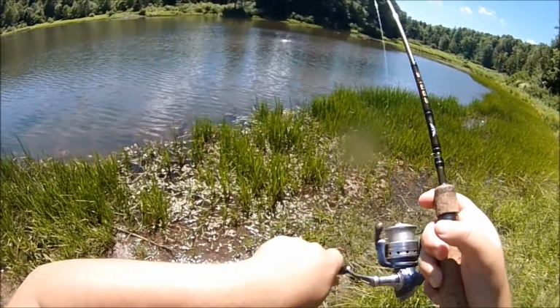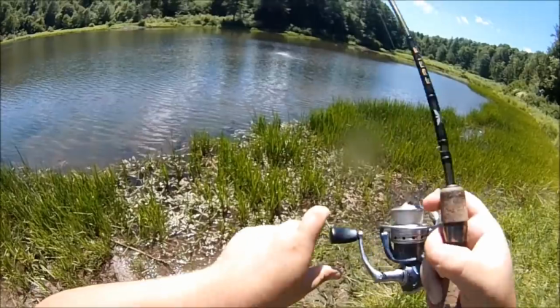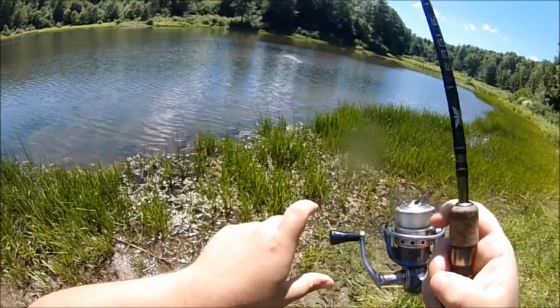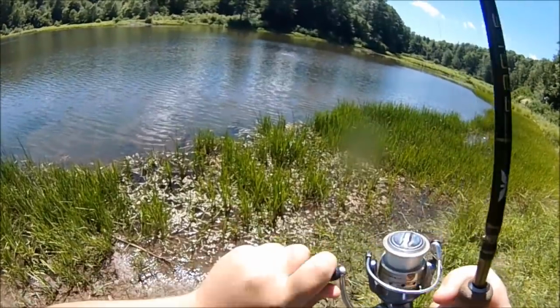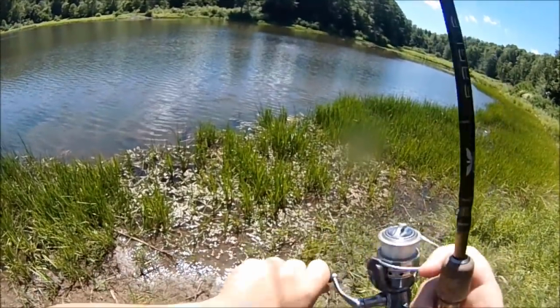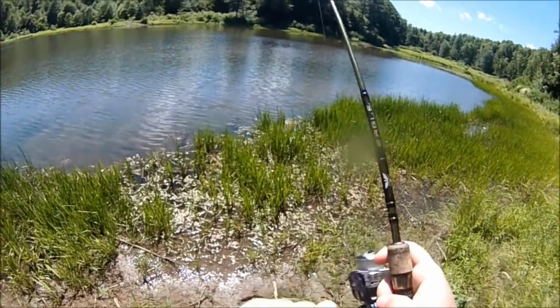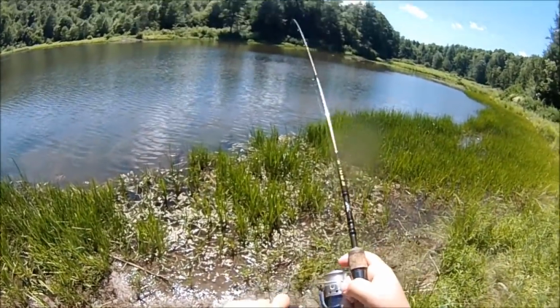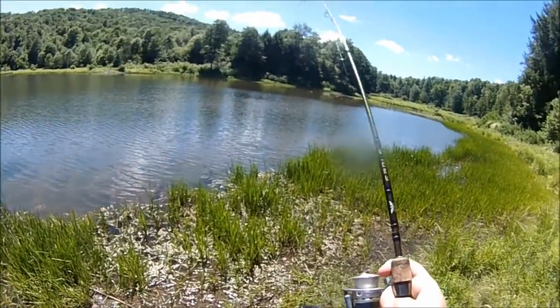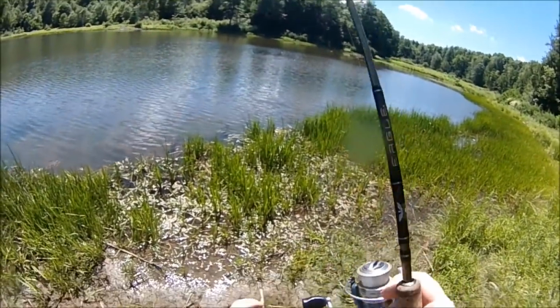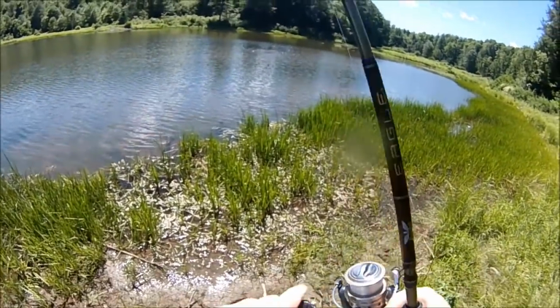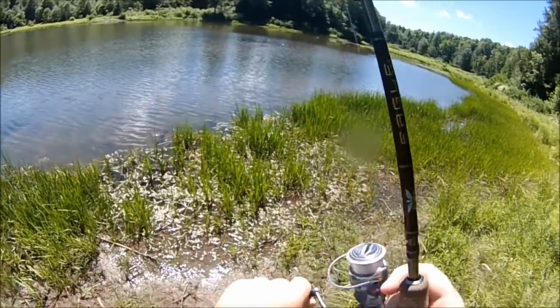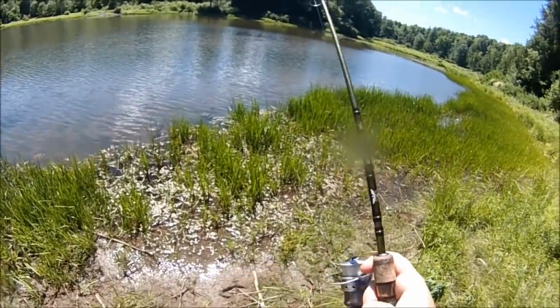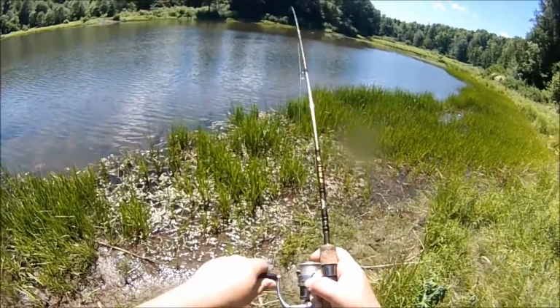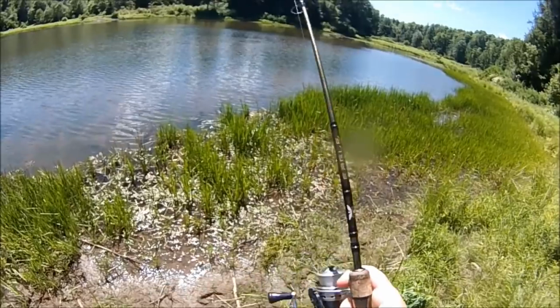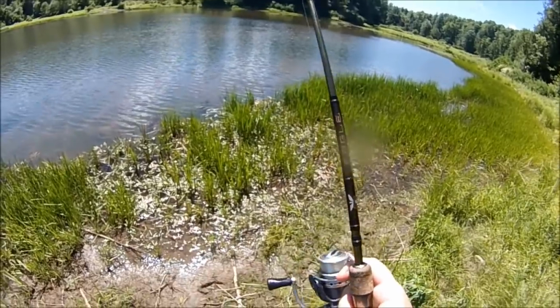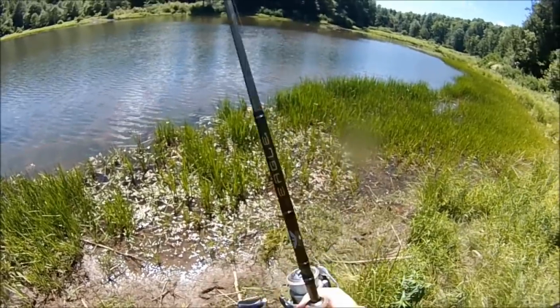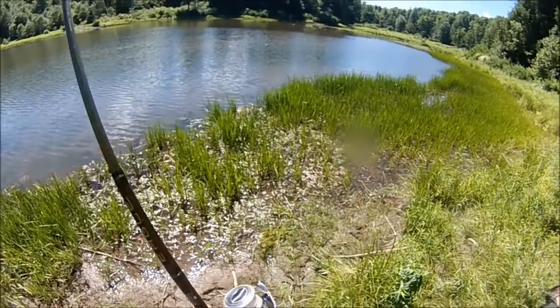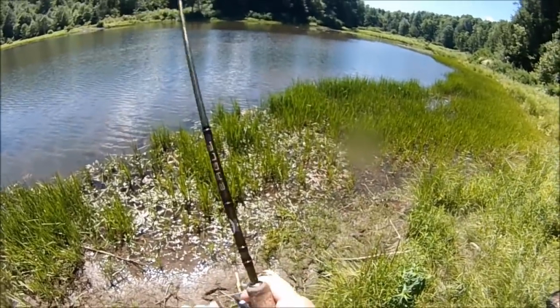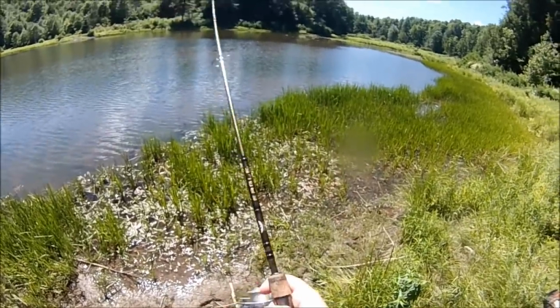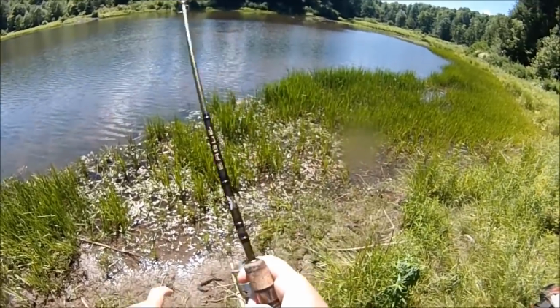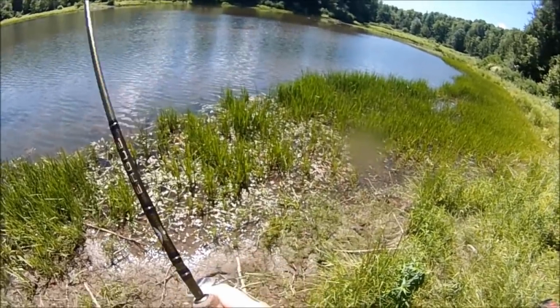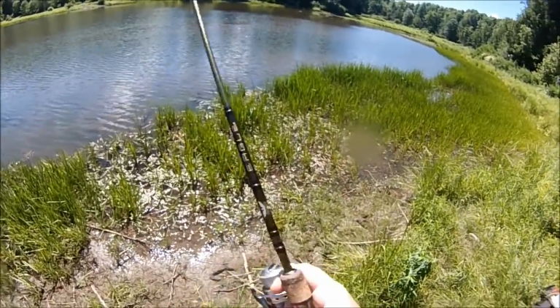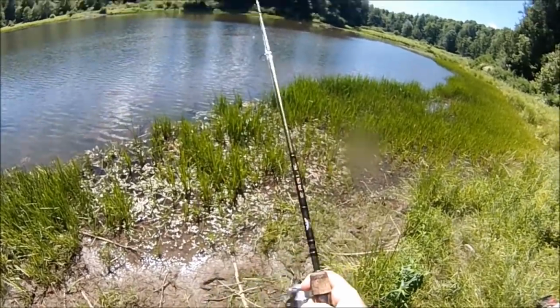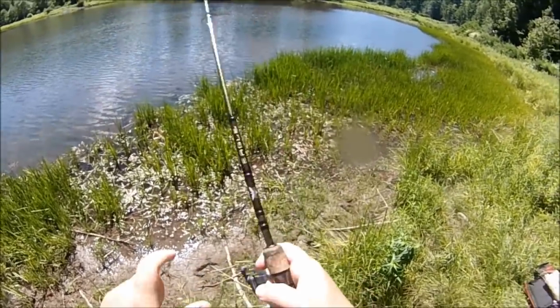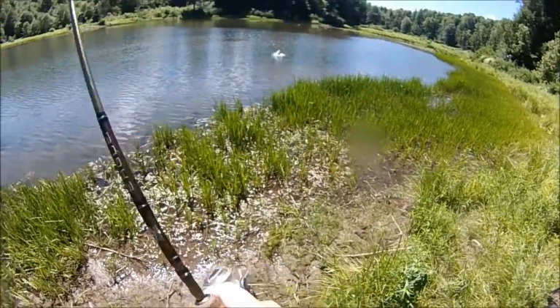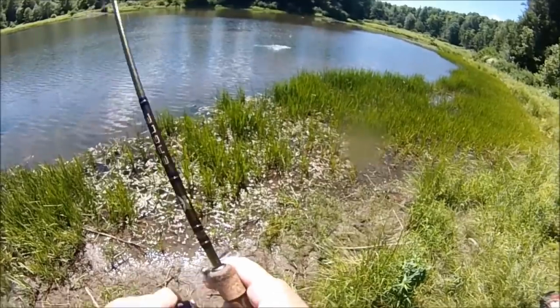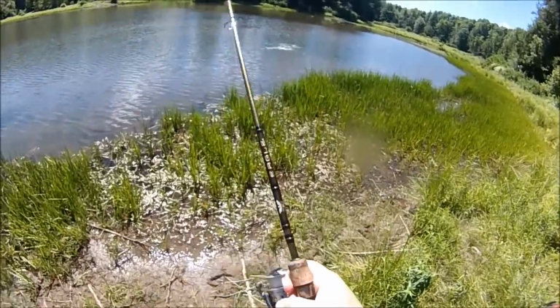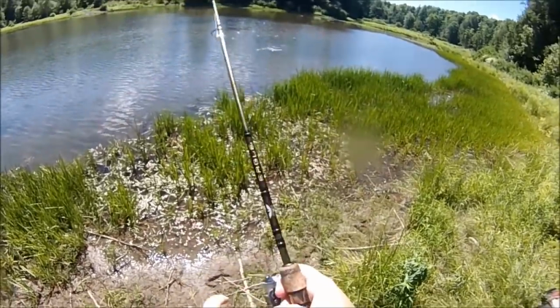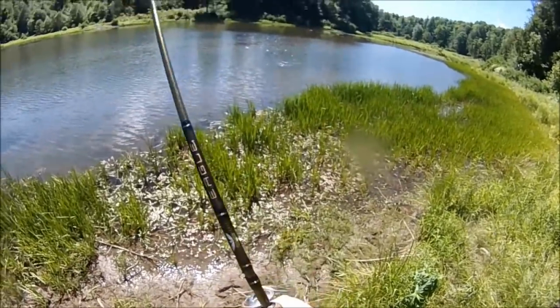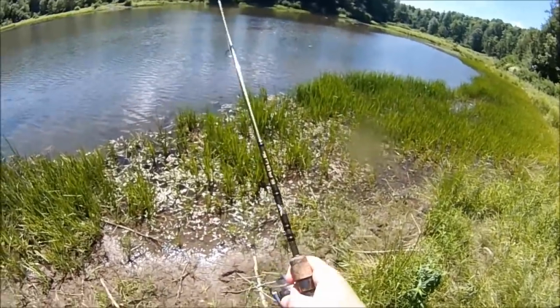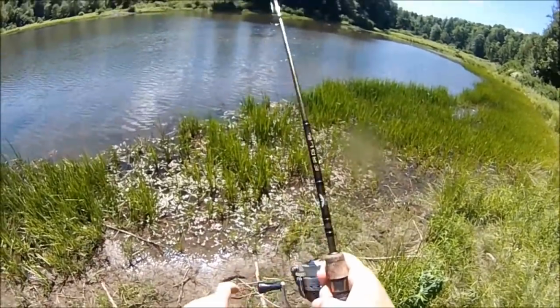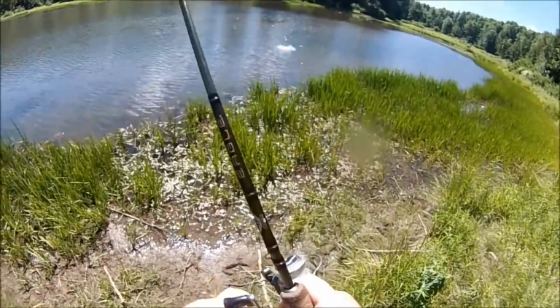There we go baby — white chatterbait with a swimbait style trailer, finally hooked up with one, took a while. Tried some other stuff, rattle trap. This looks like a perfect sized bass, maybe 14 inches.